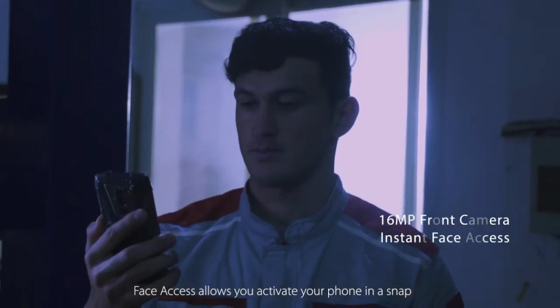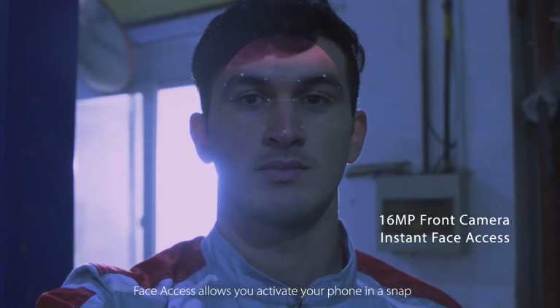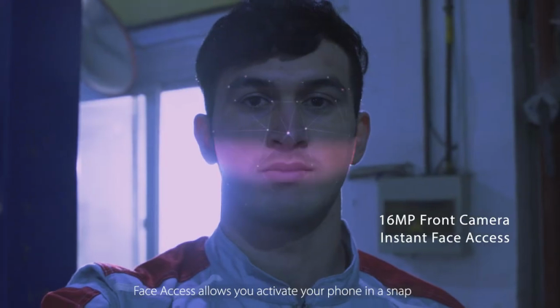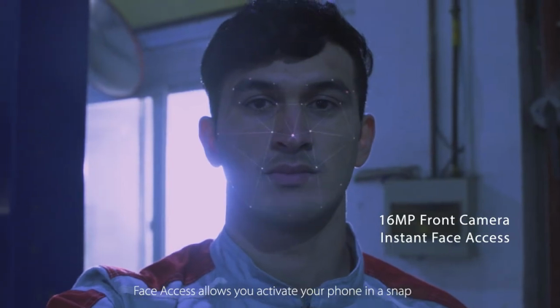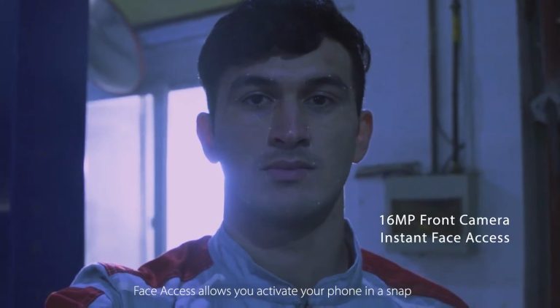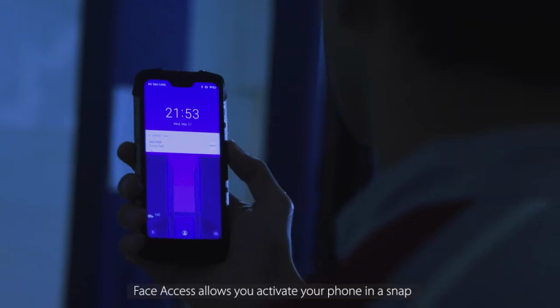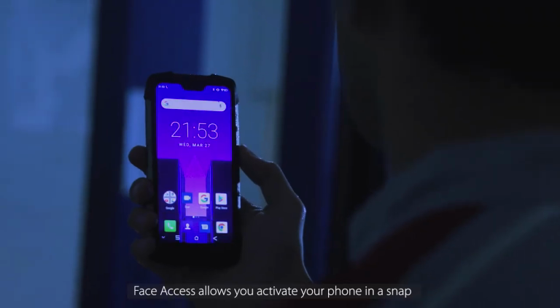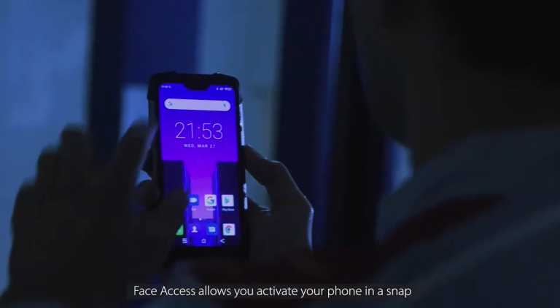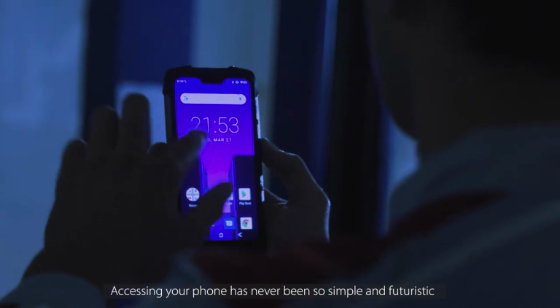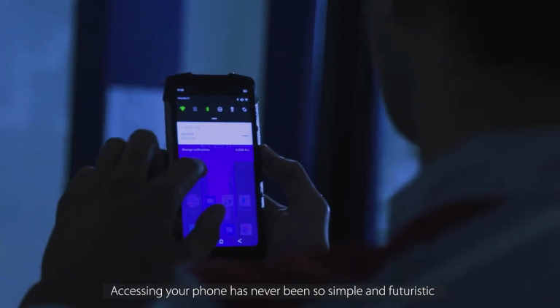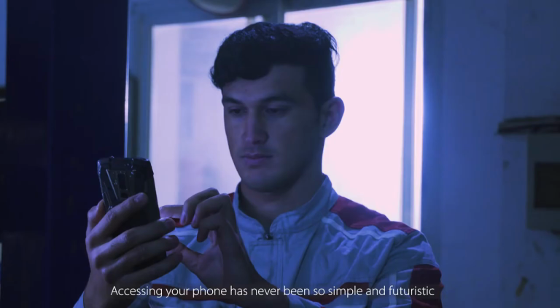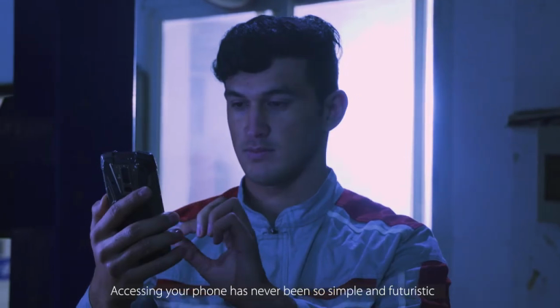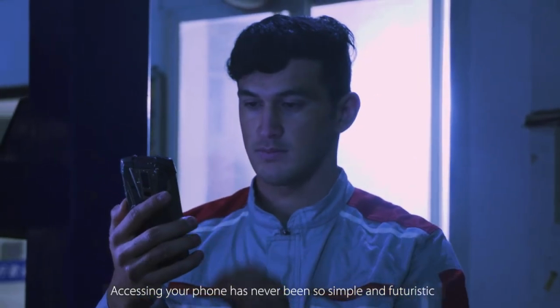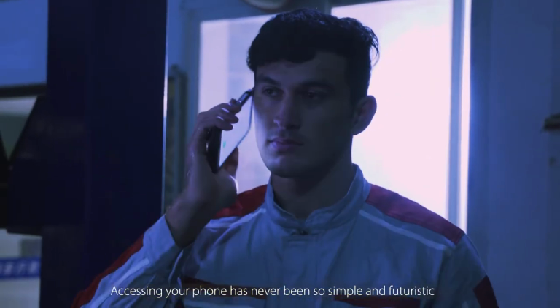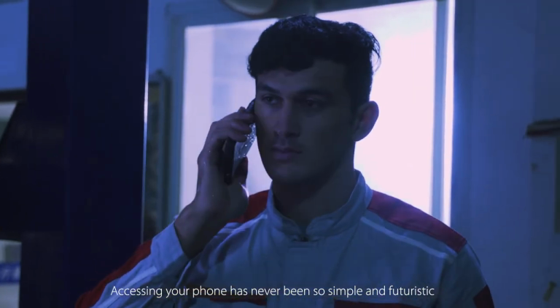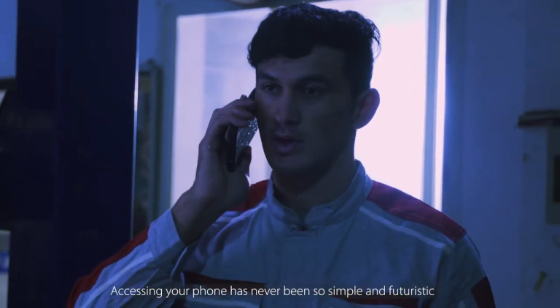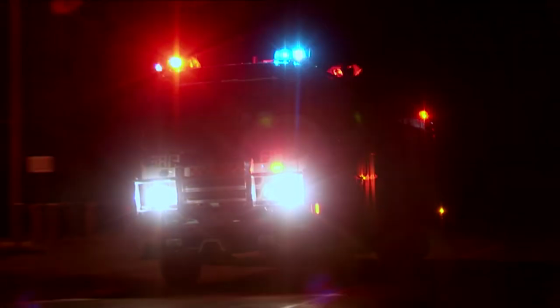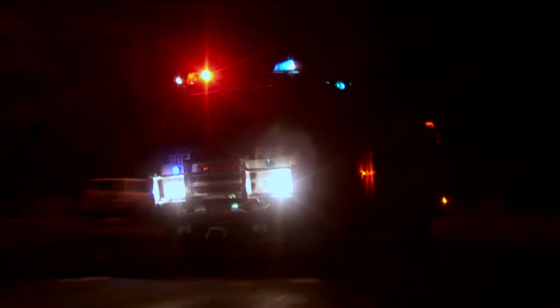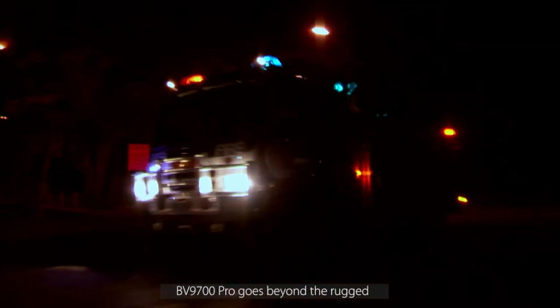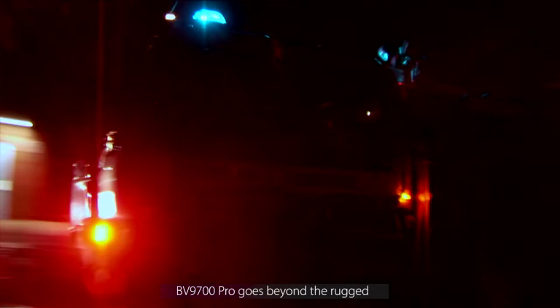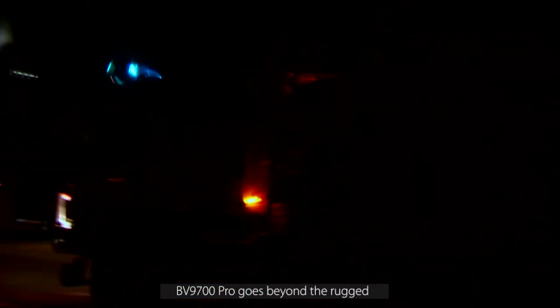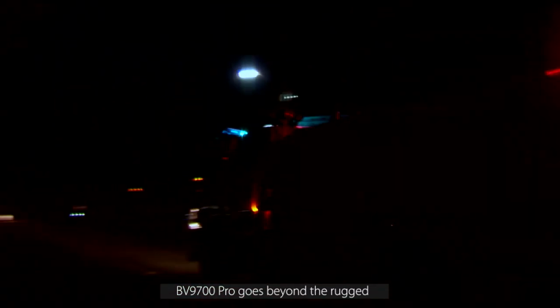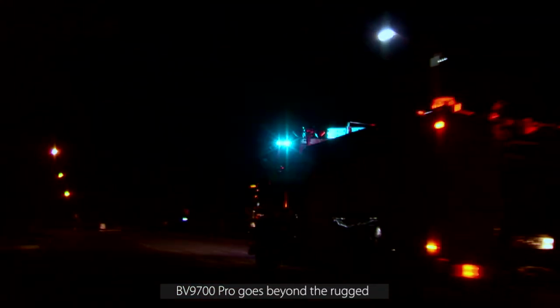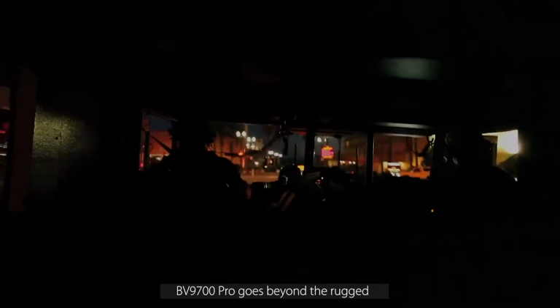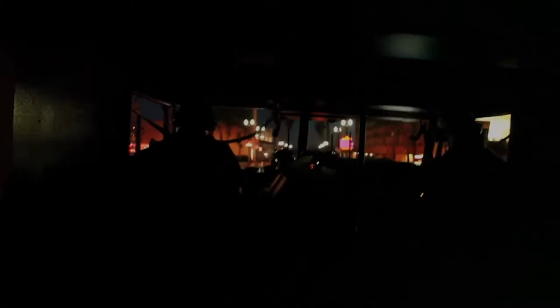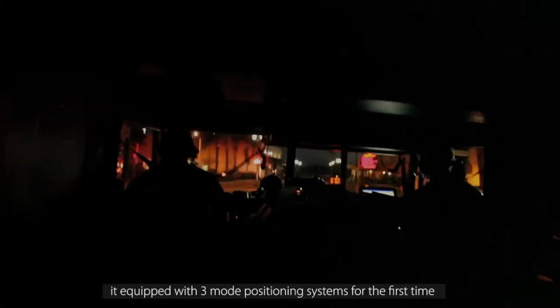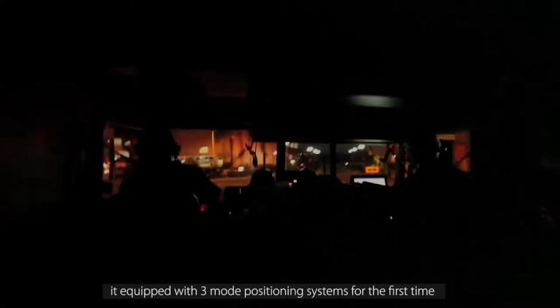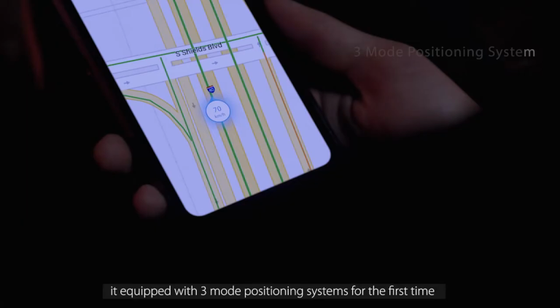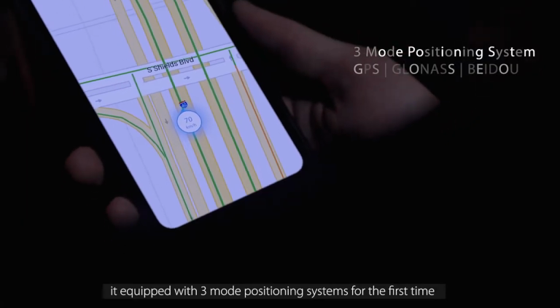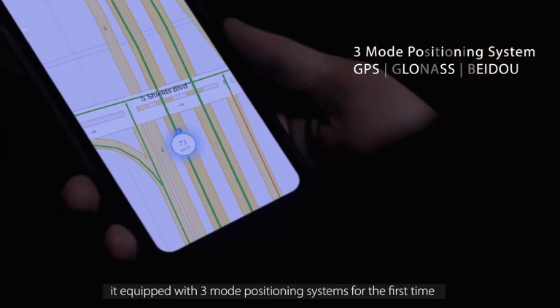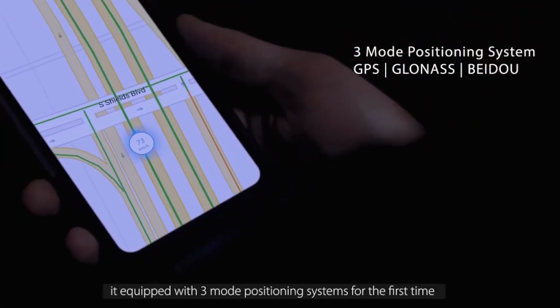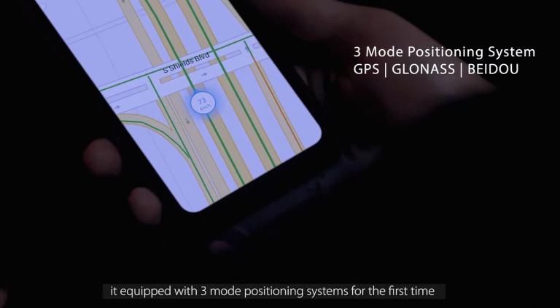Face access allows you to activate your phone in a snap. Accessing your phone has never been so simple and futuristic. BV9700 PRO goes beyond the rugged. It's equipped with three mode positioning systems for the first time.